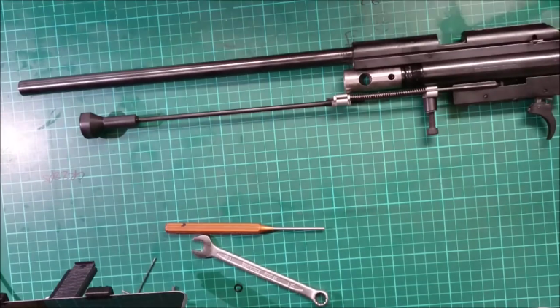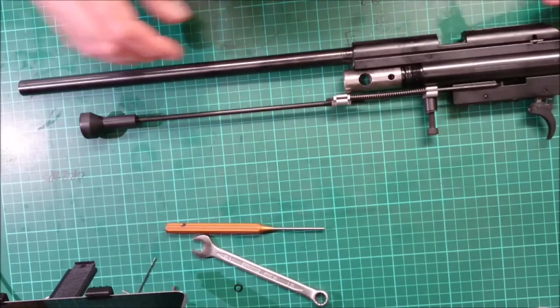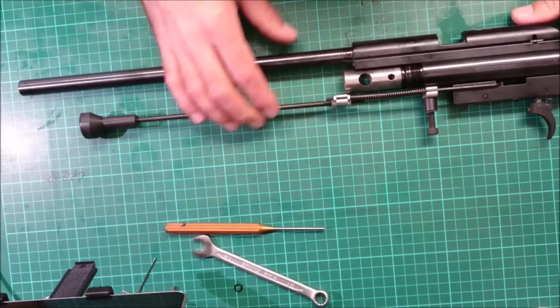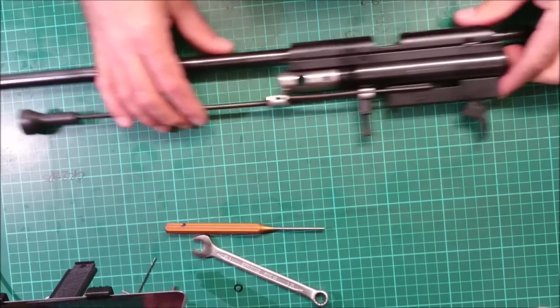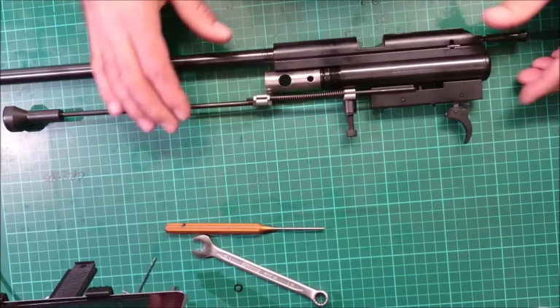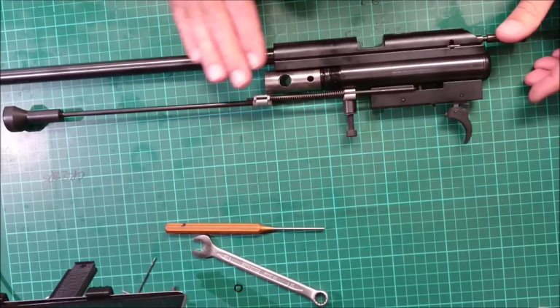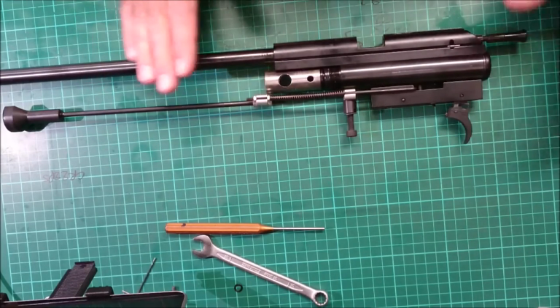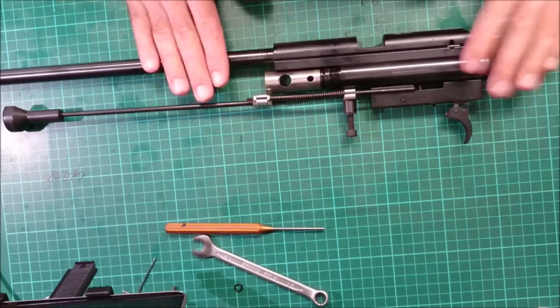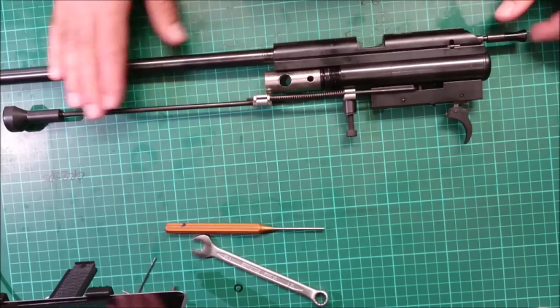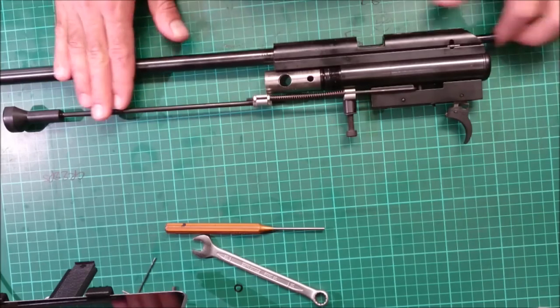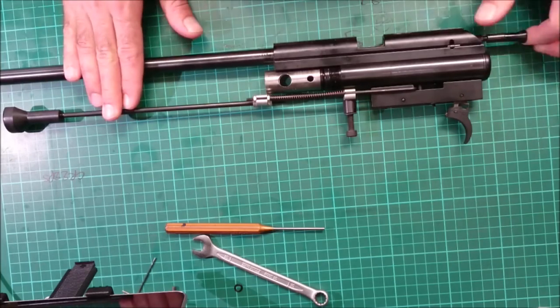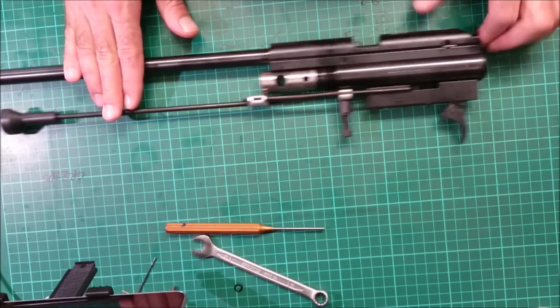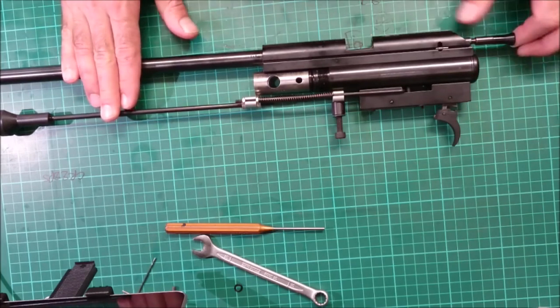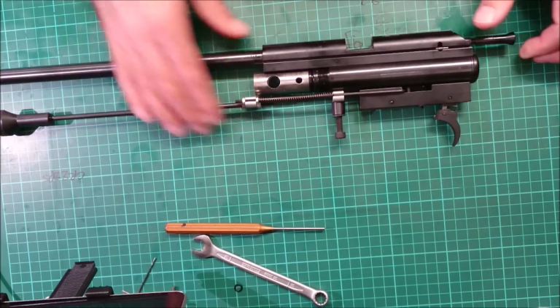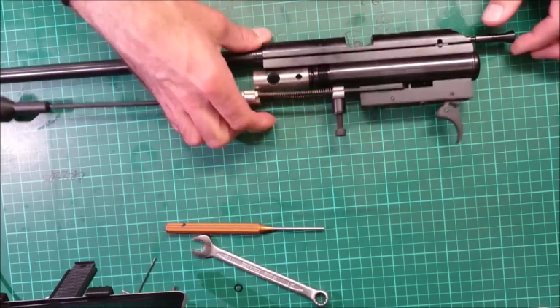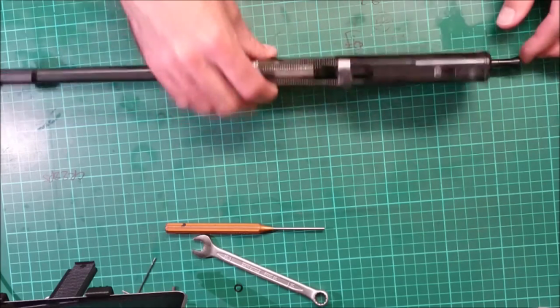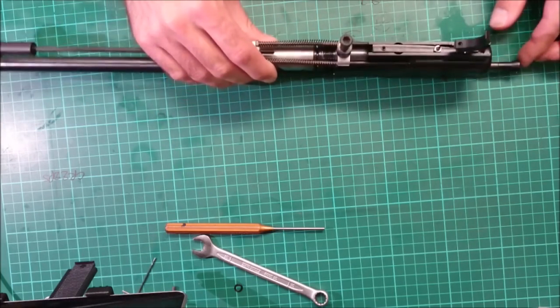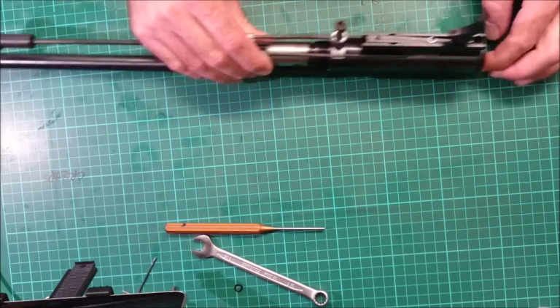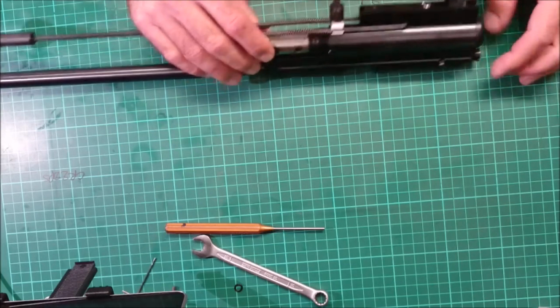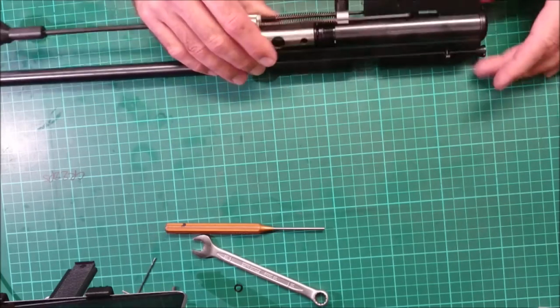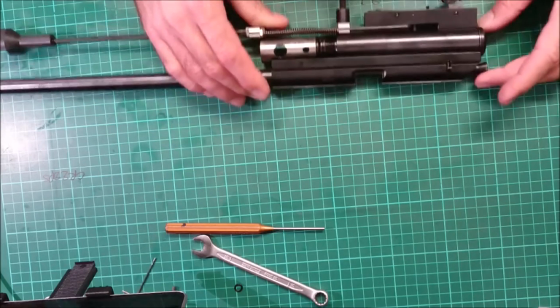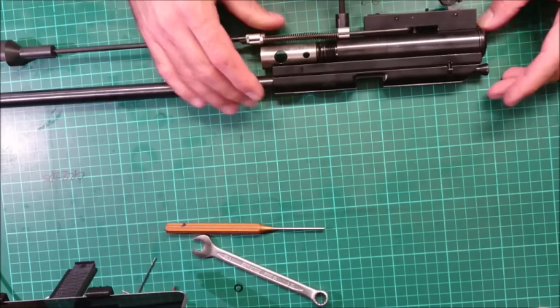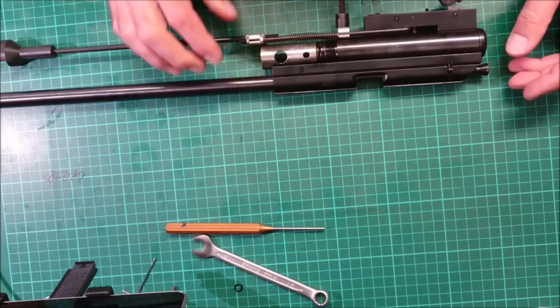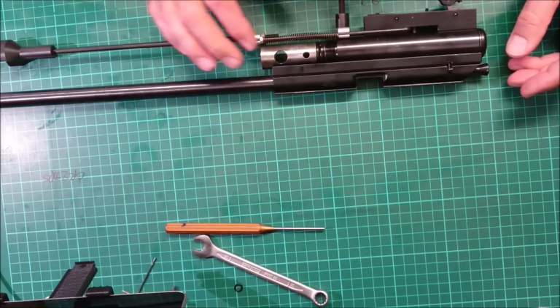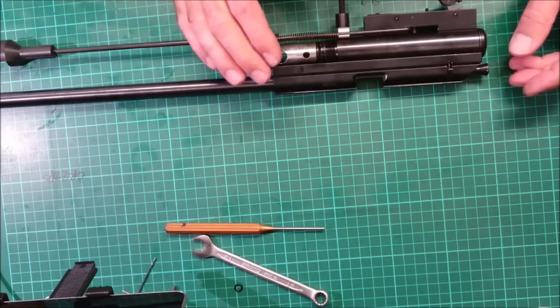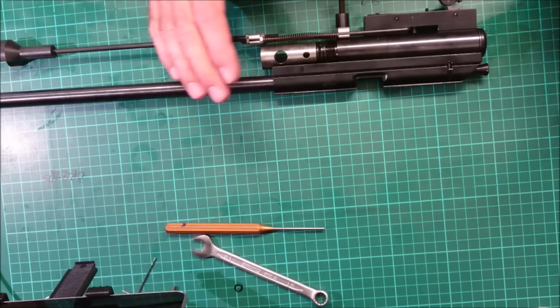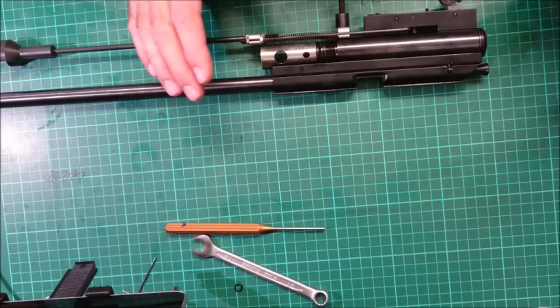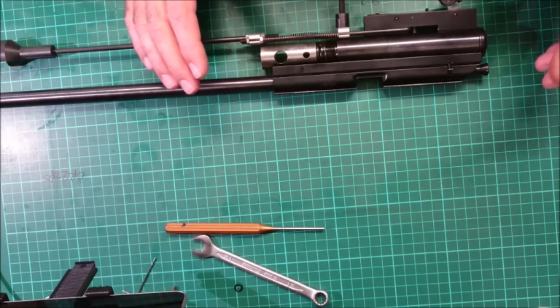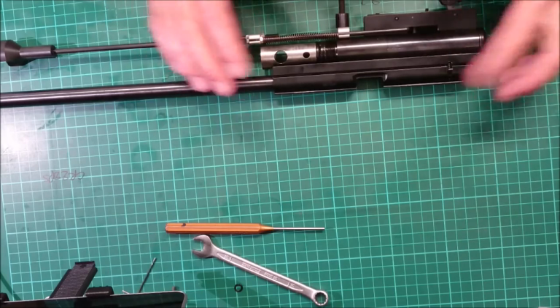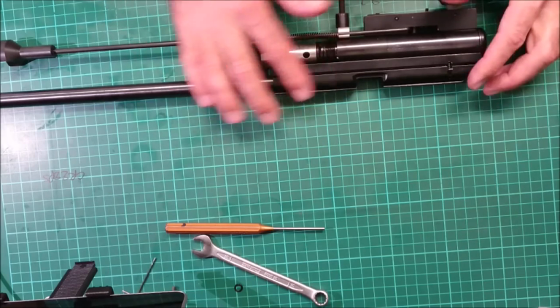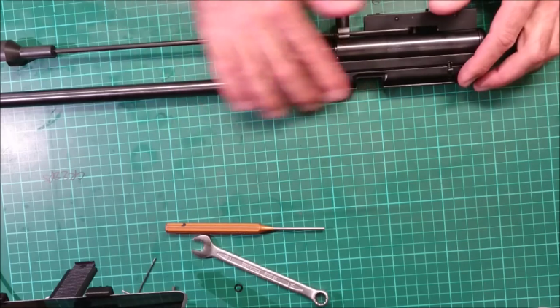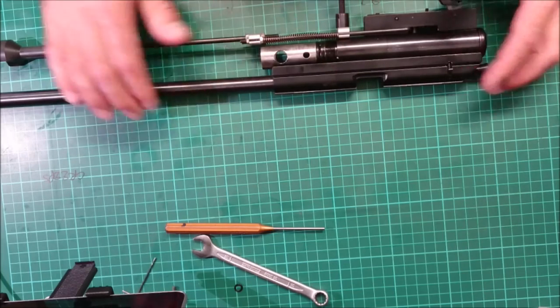I just wanted to do a quick video. This is a Hornet, a BSA Hornet. It's a very old, early Mark I. It's a single shot, obviously.